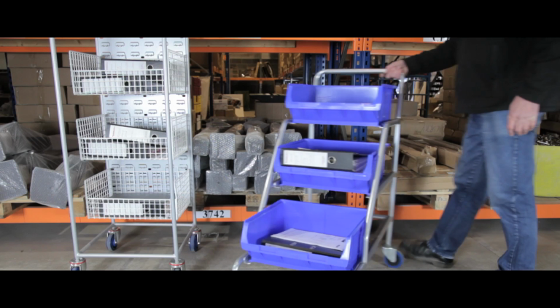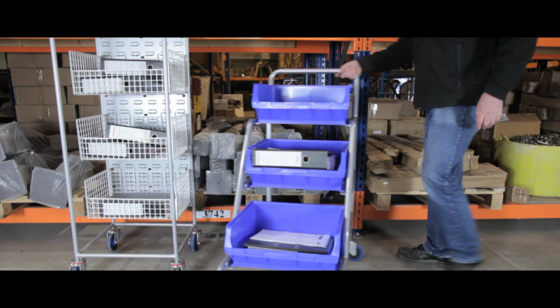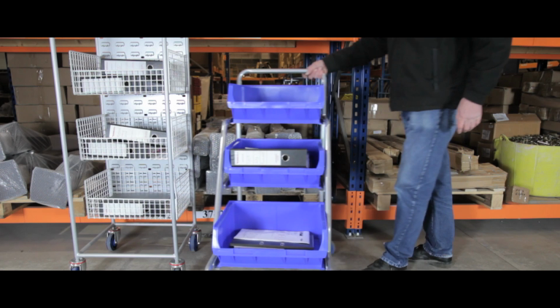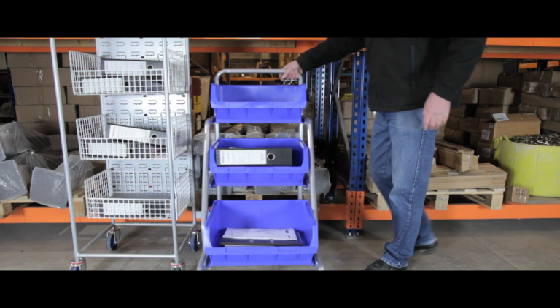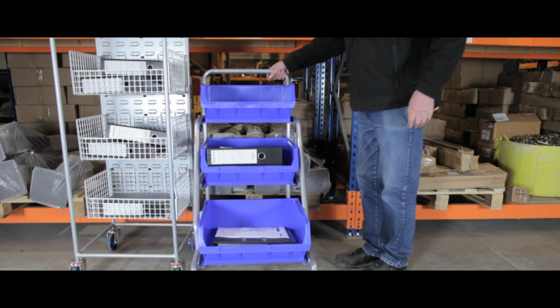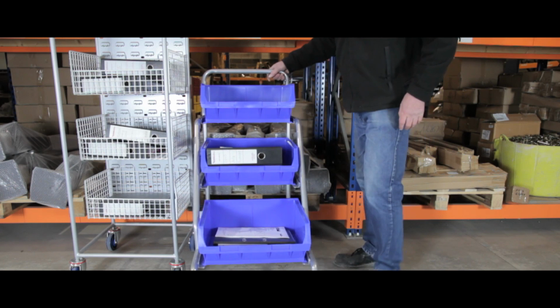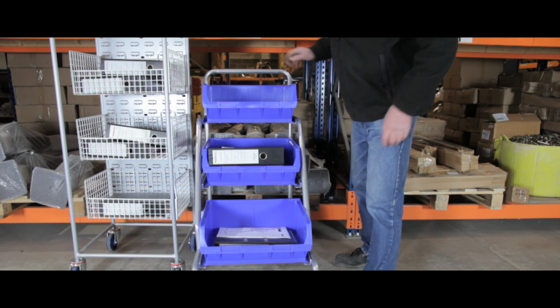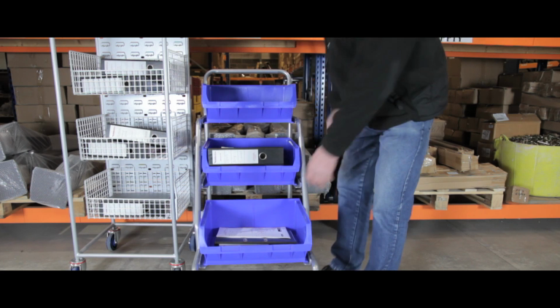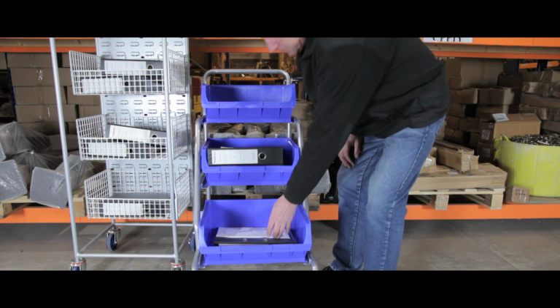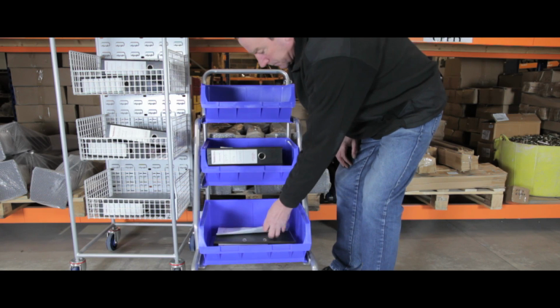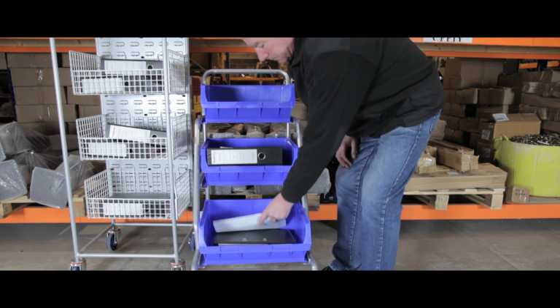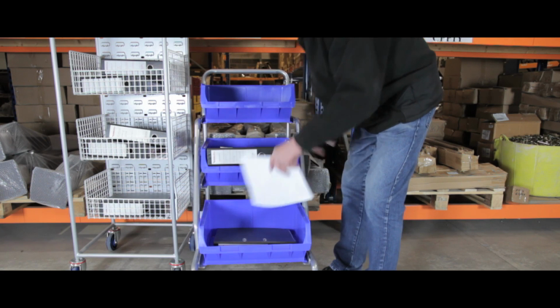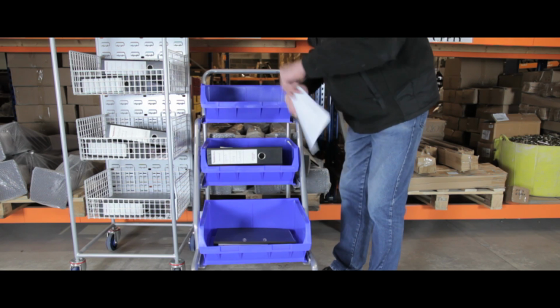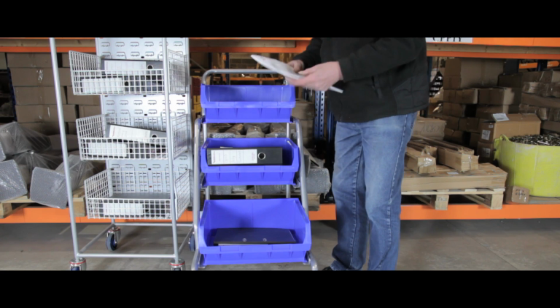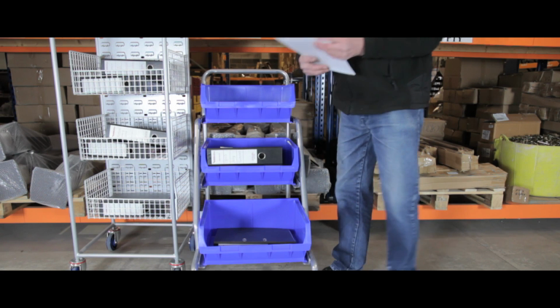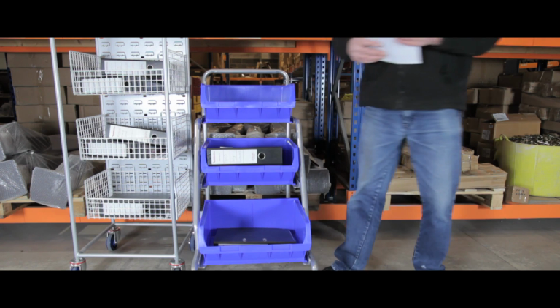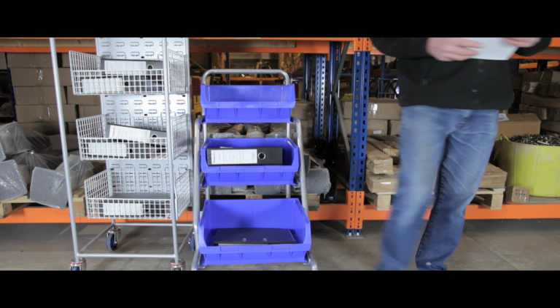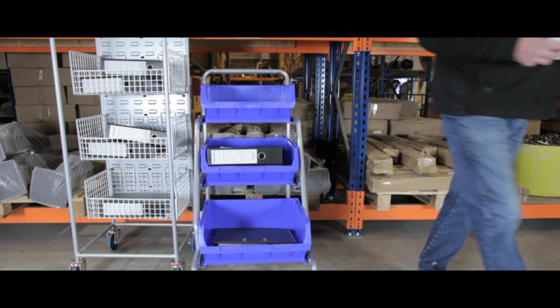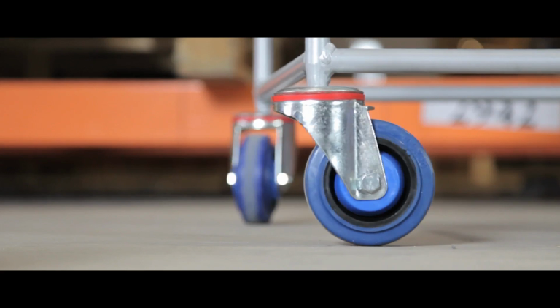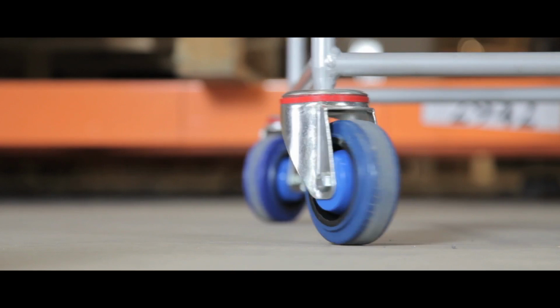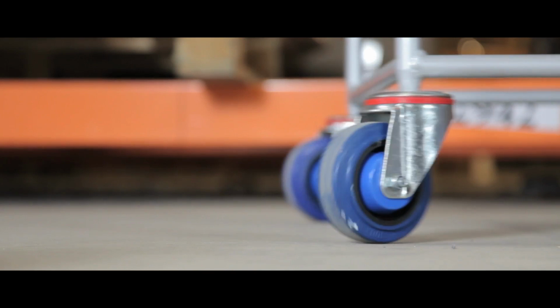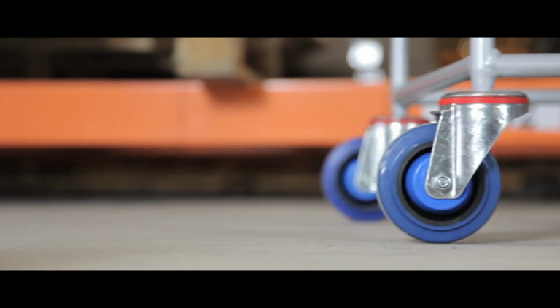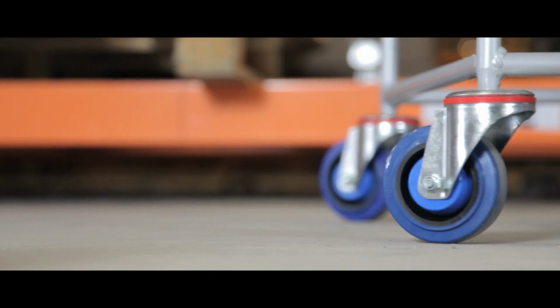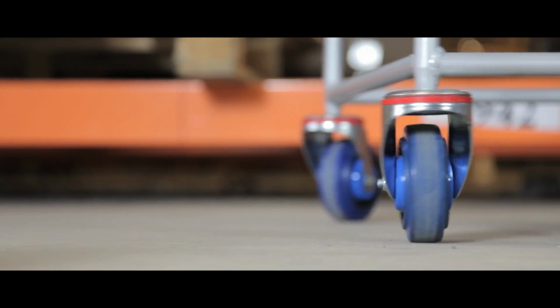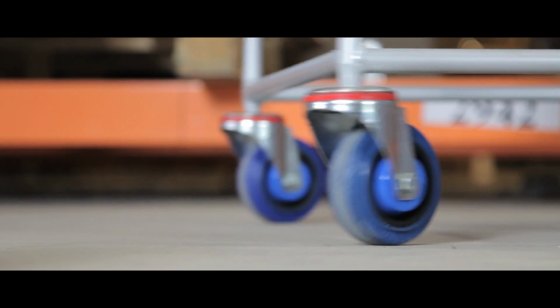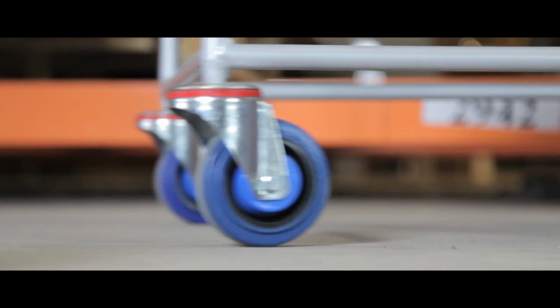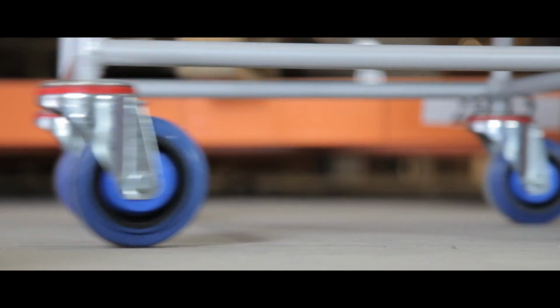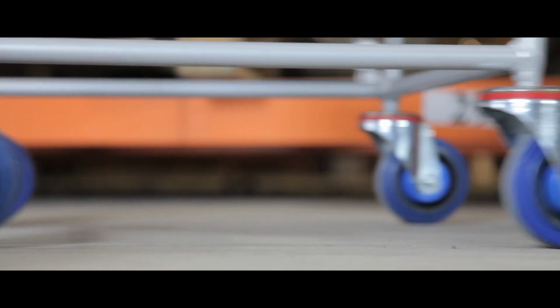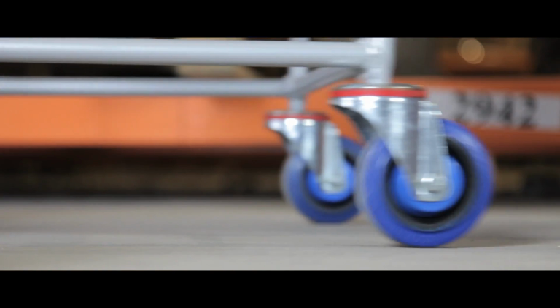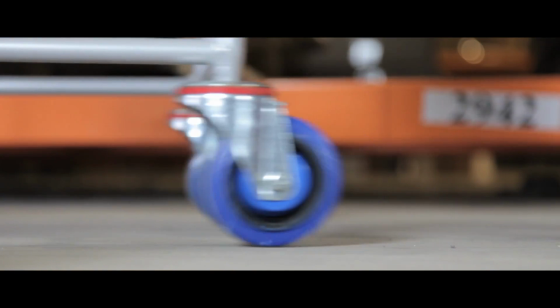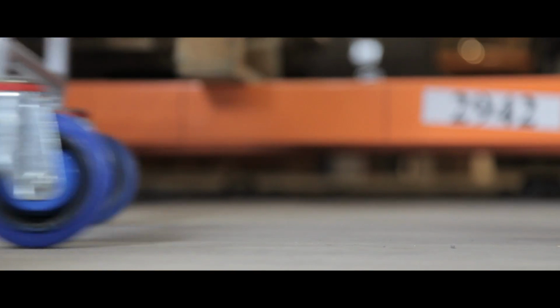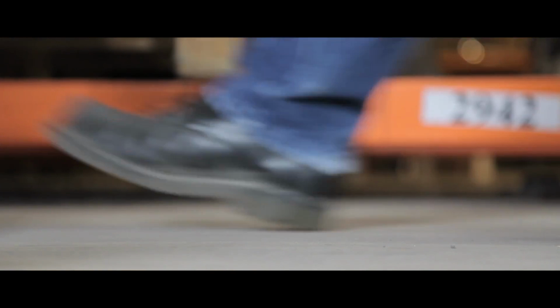Ideal for moving paperwork, mail and small items around your office, workshop or warehouse, the four swivel vulcanised rubber wheels make the trolleys easy to manoeuvre and control.